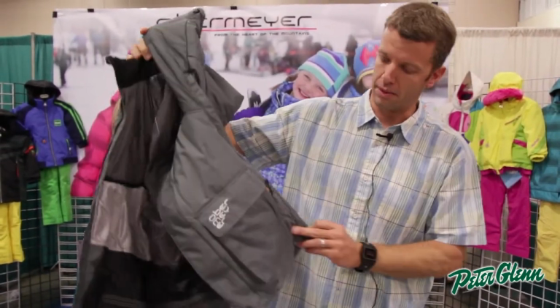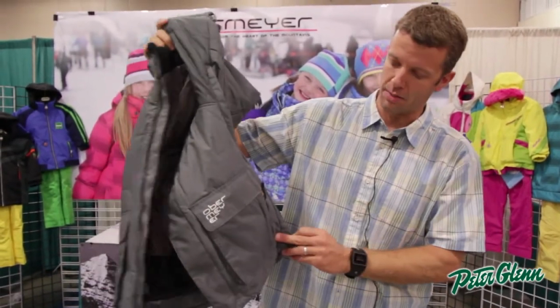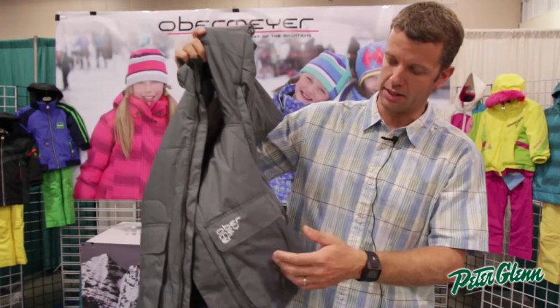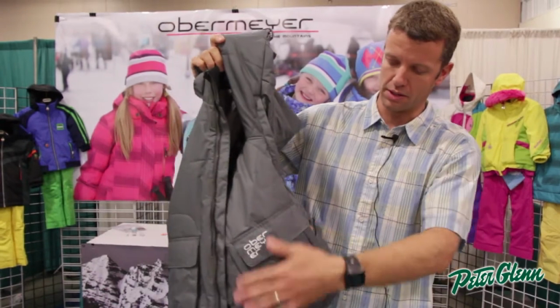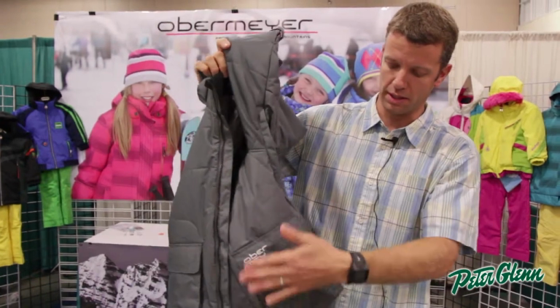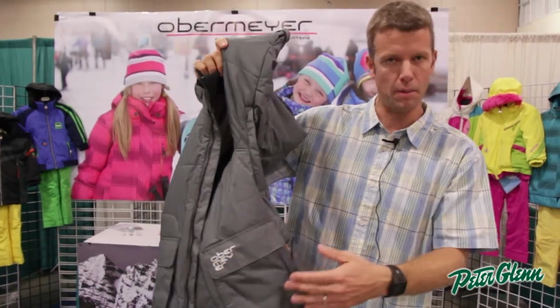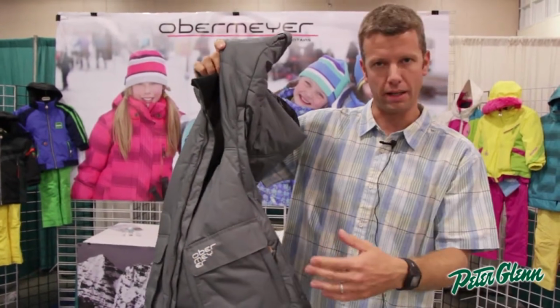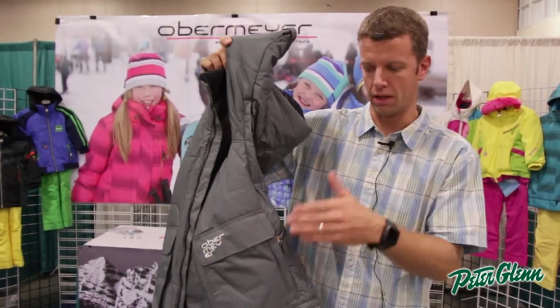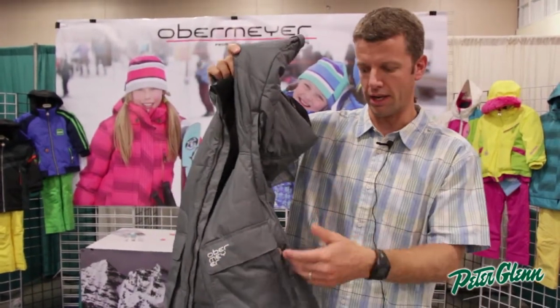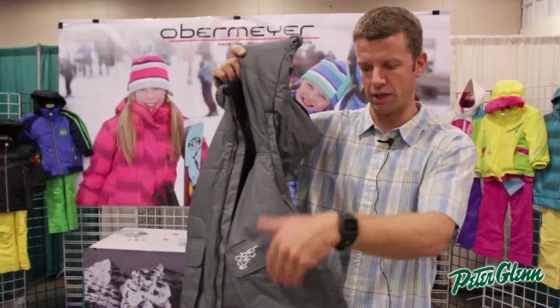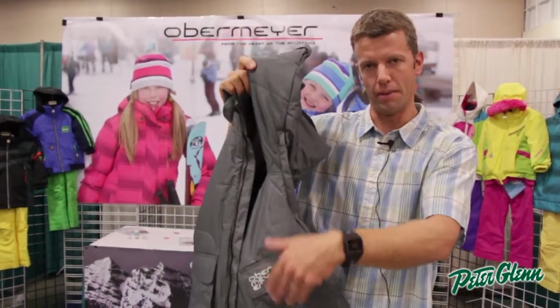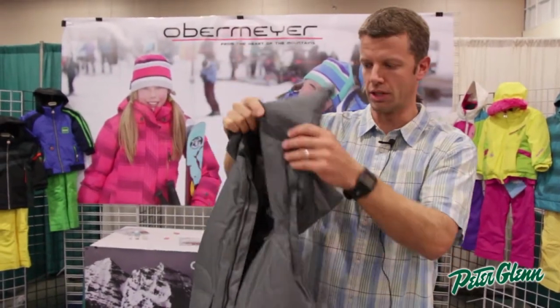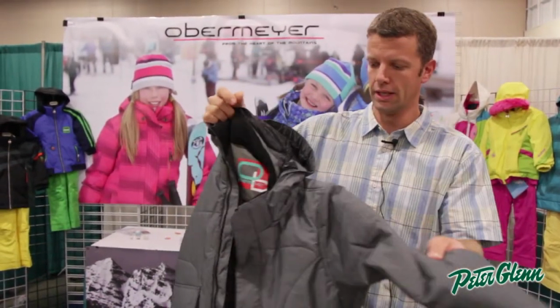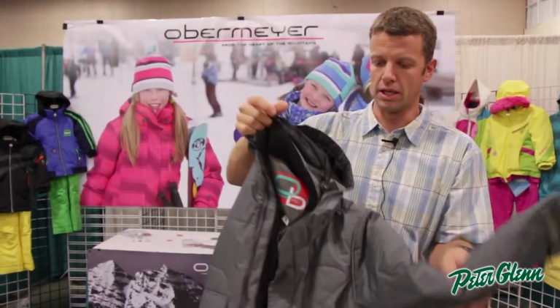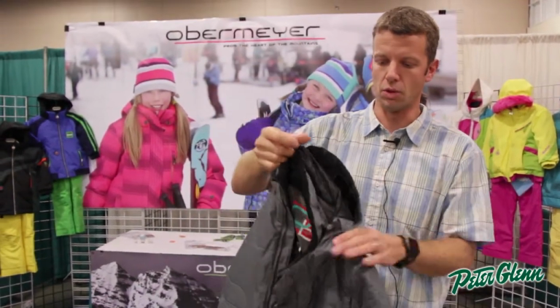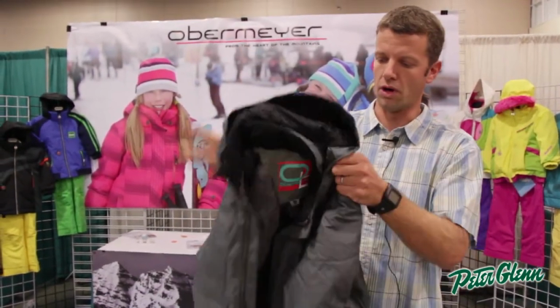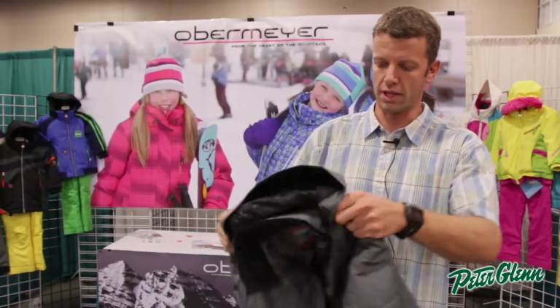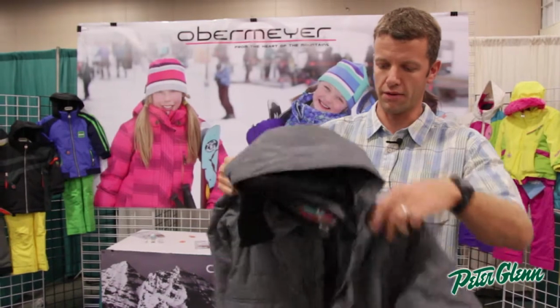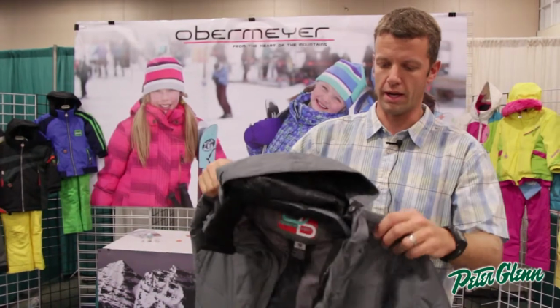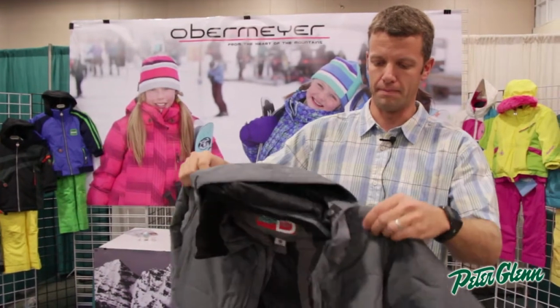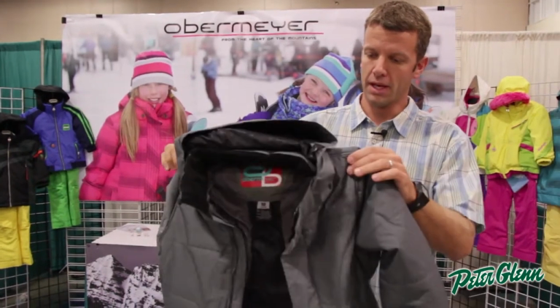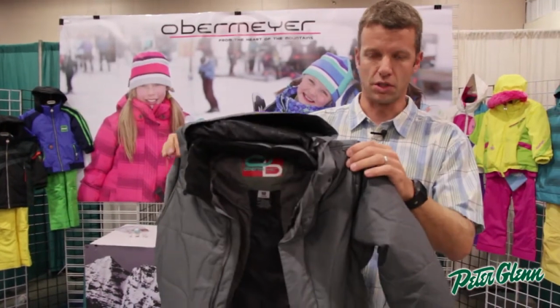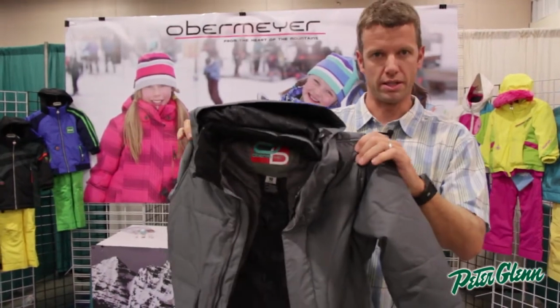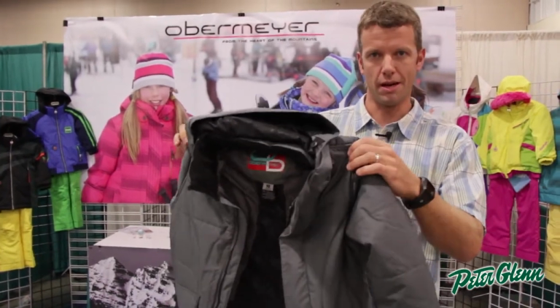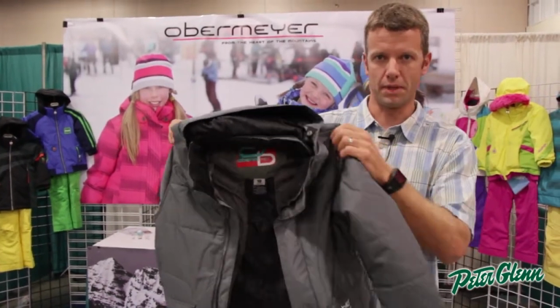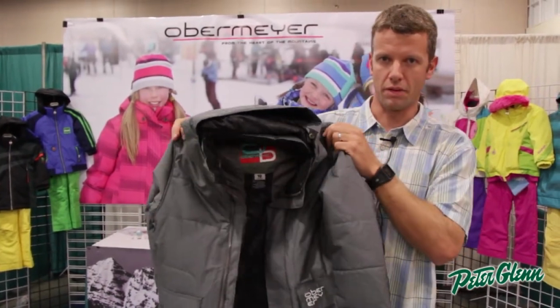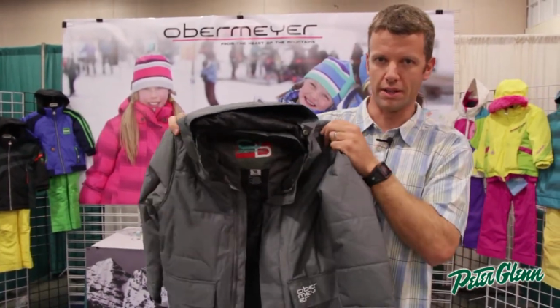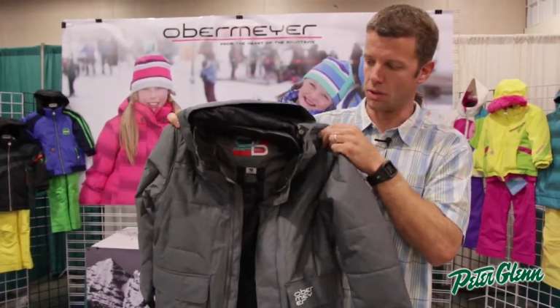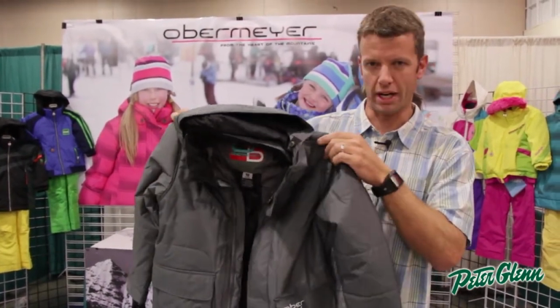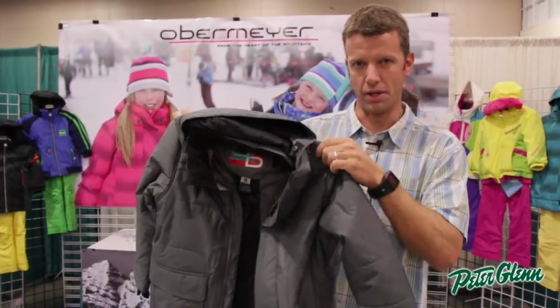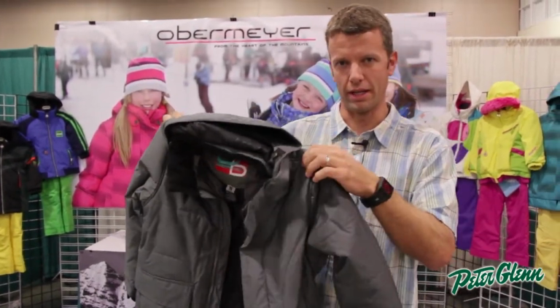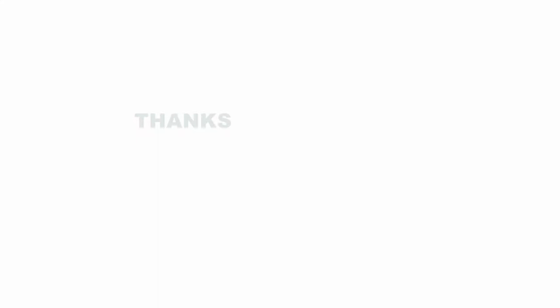Lots of pockets — there's a double pocket here, side entry, top entry, tons of room for all your stuff. Just a great style. You can find this Oracle Jacket at PeterGlenn.com.